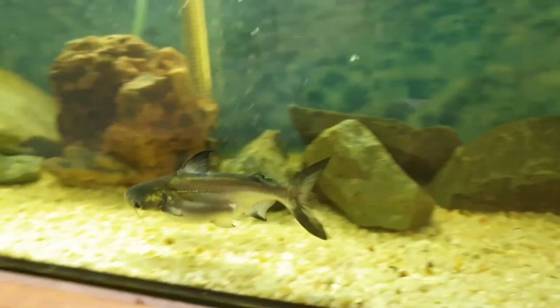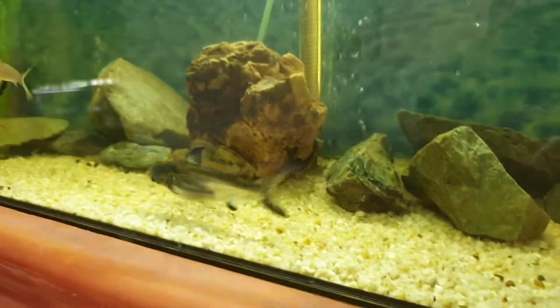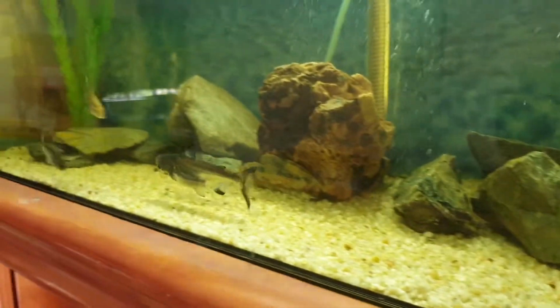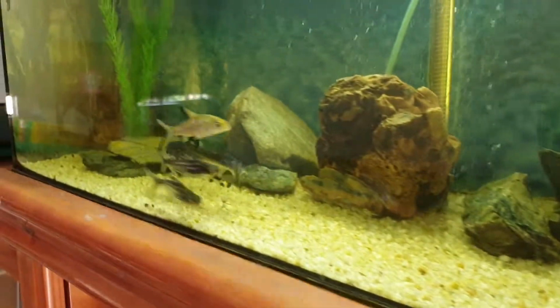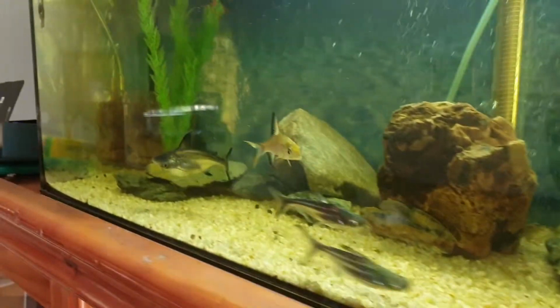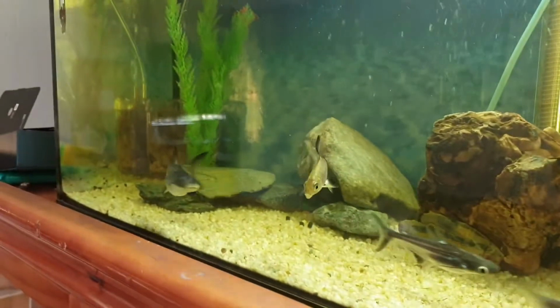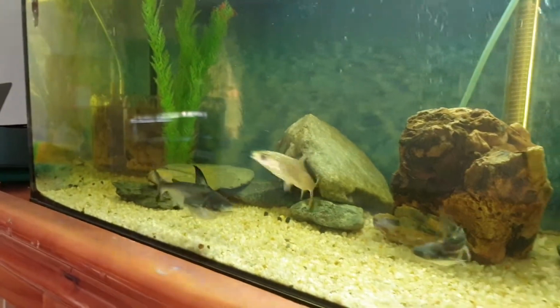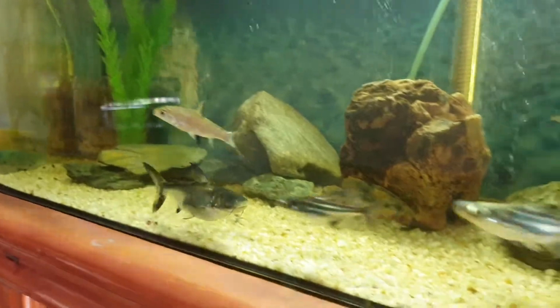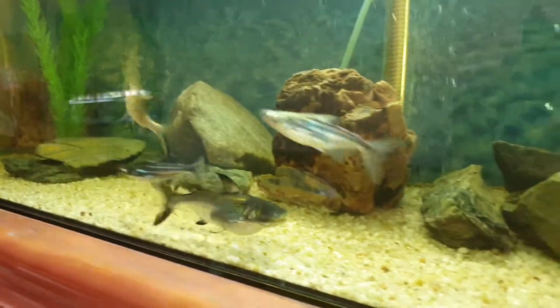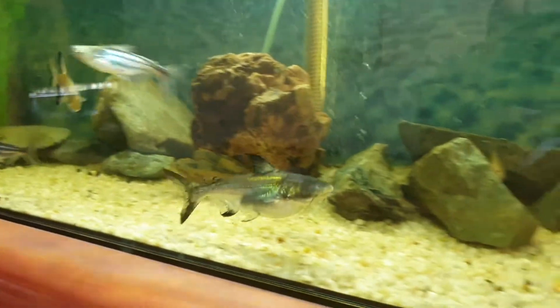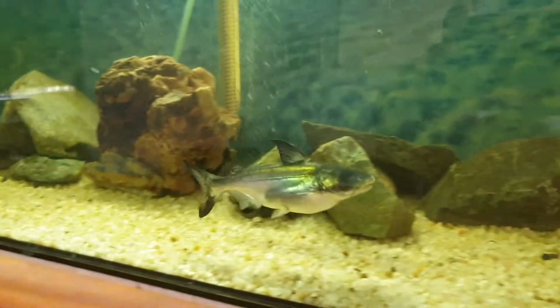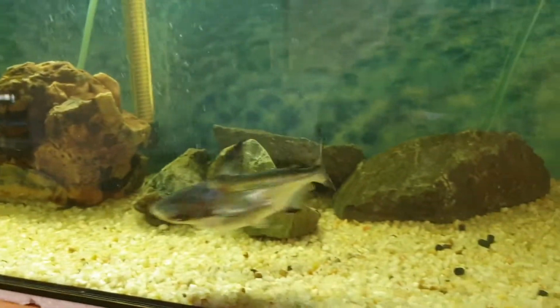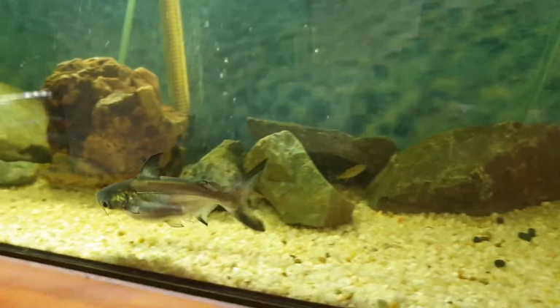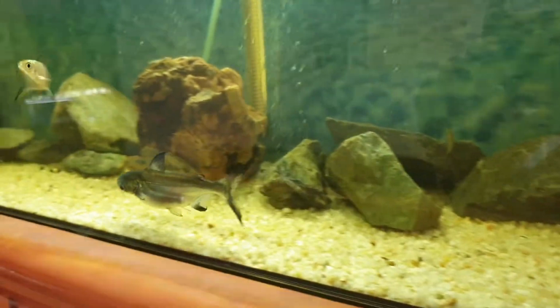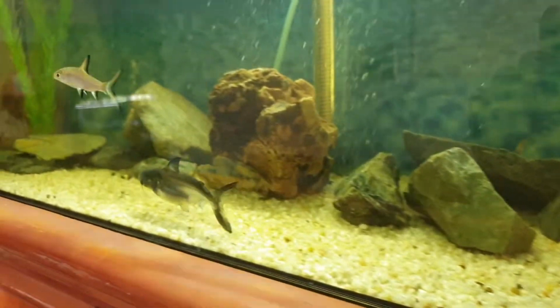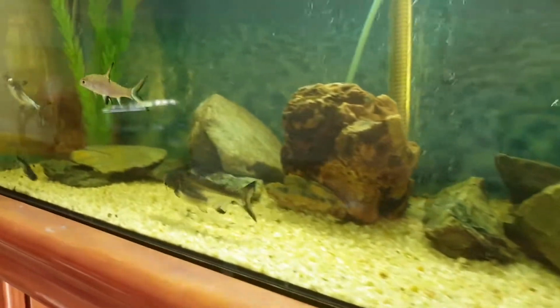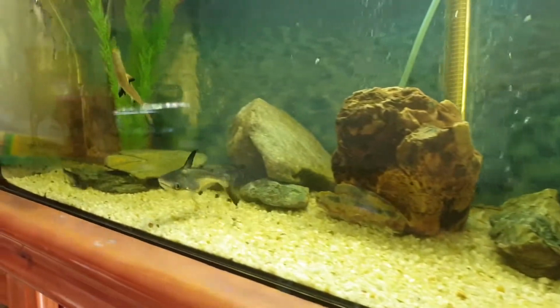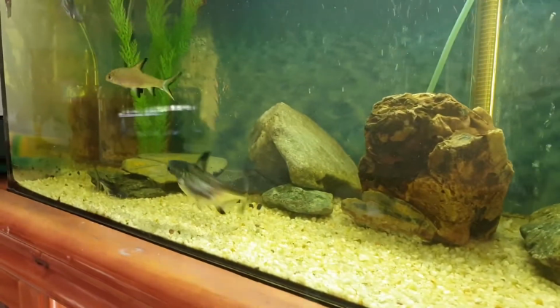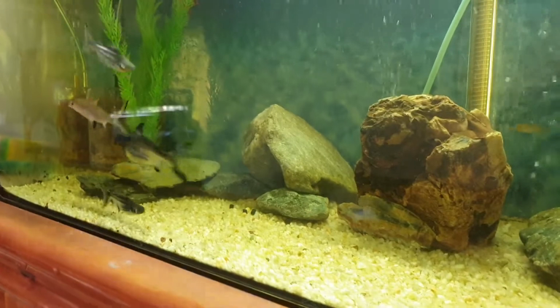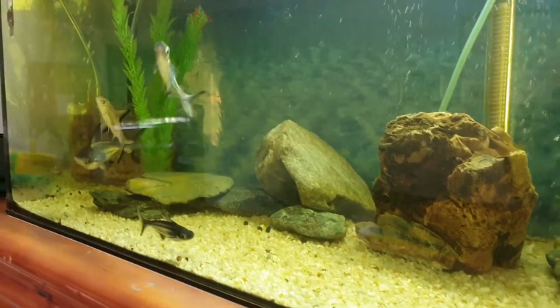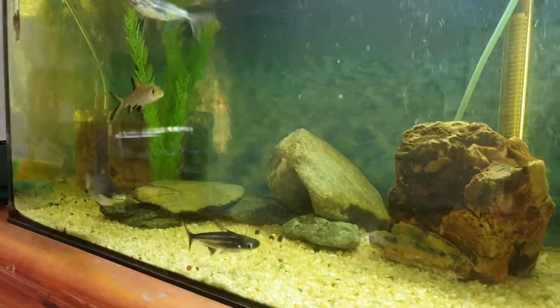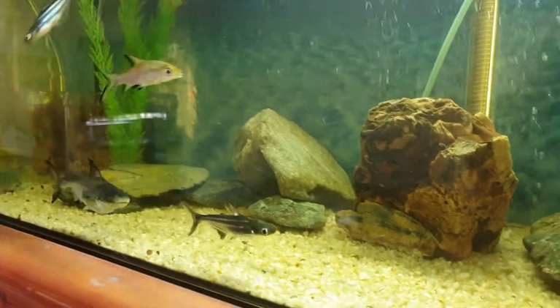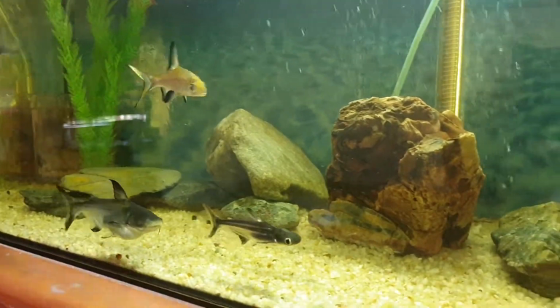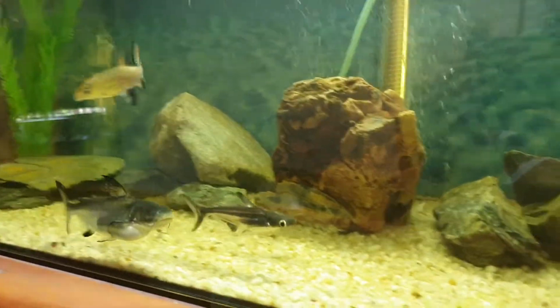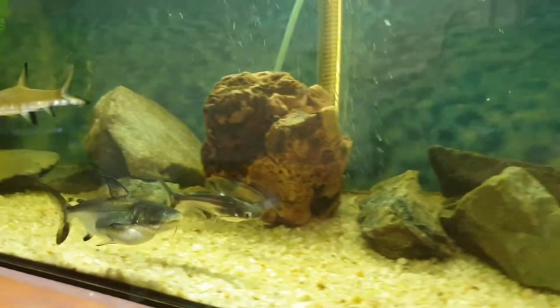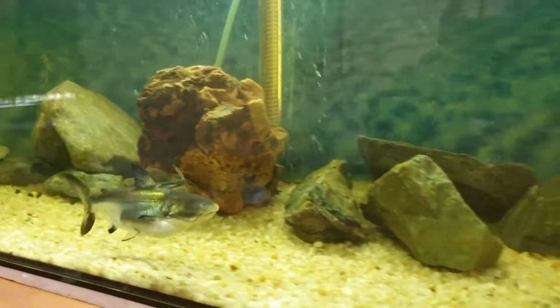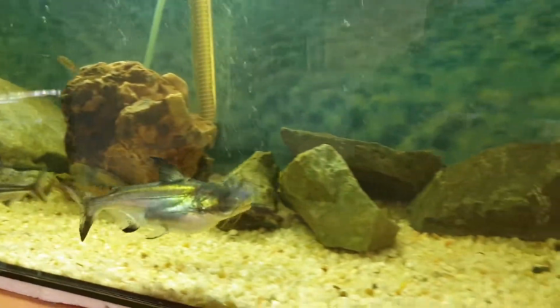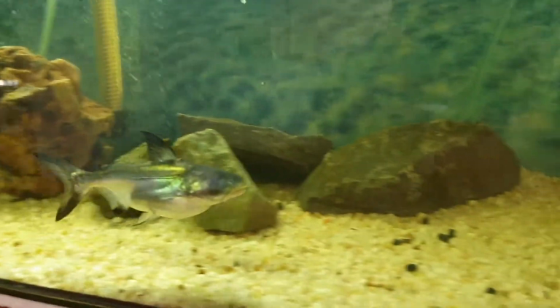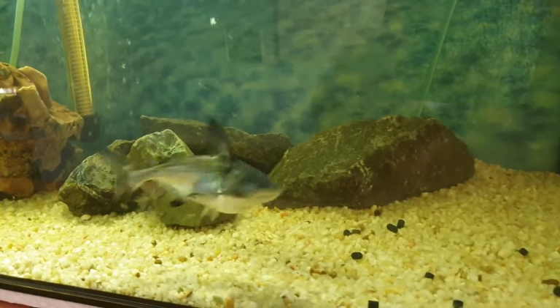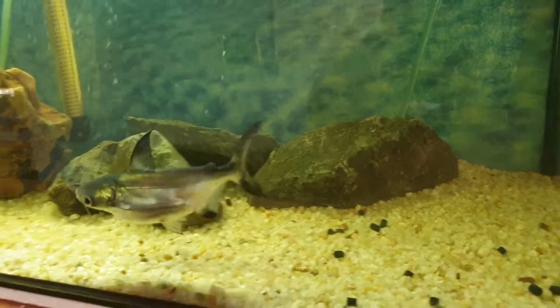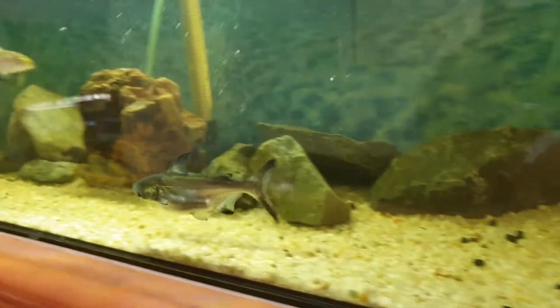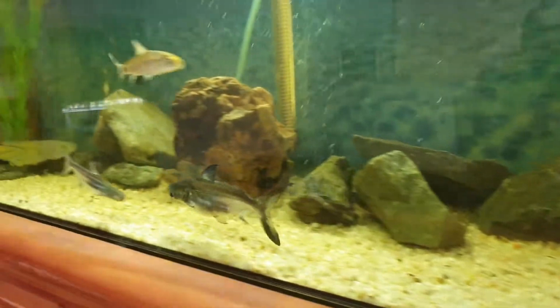When I got him he was like a quarter the size he is now. I'm gonna soon build him a larger environment, so I'll keep you updated on that.